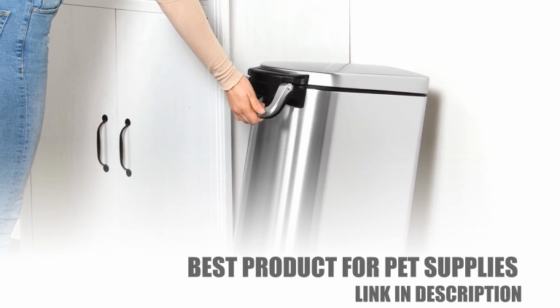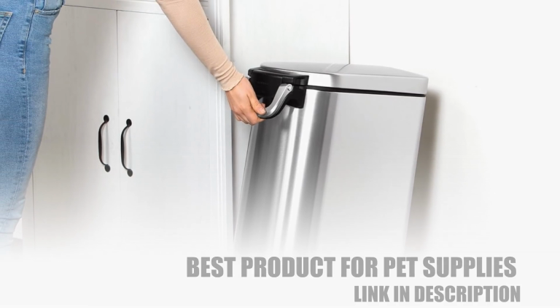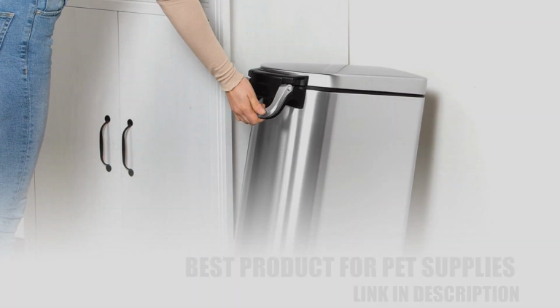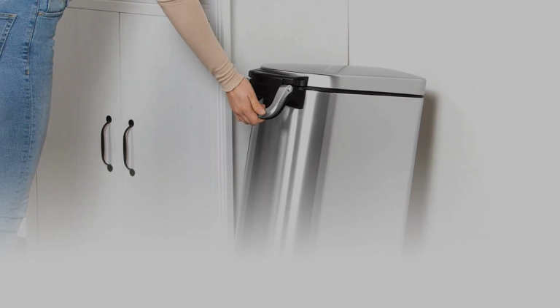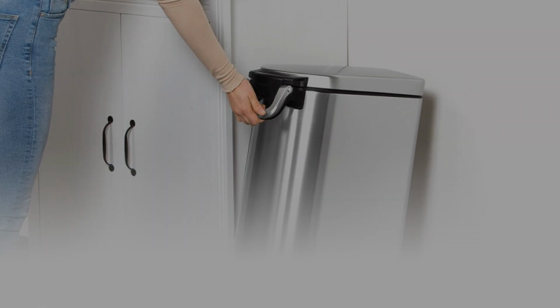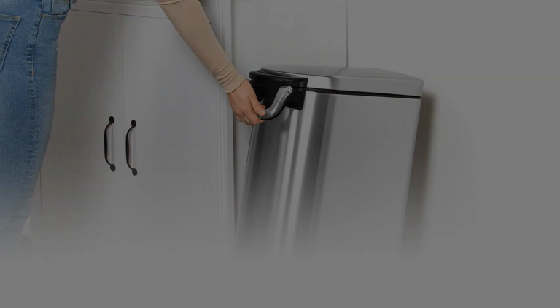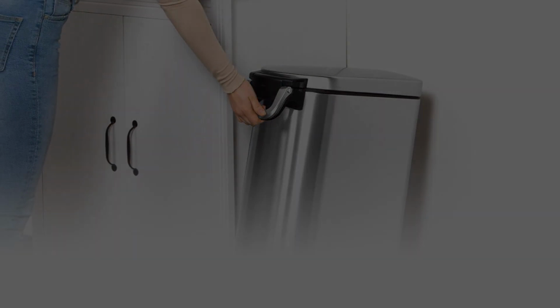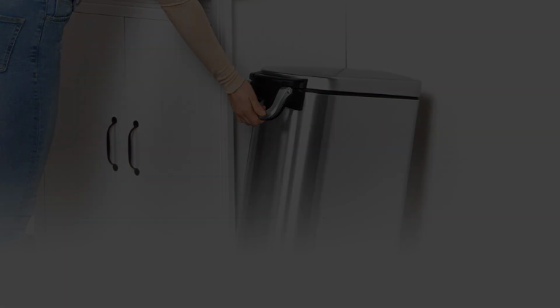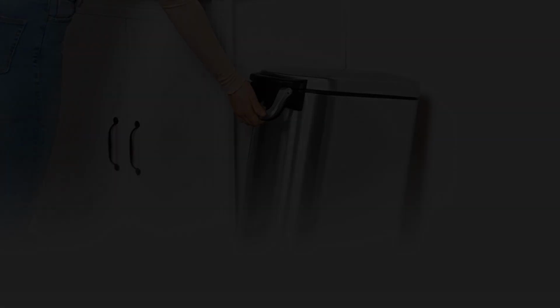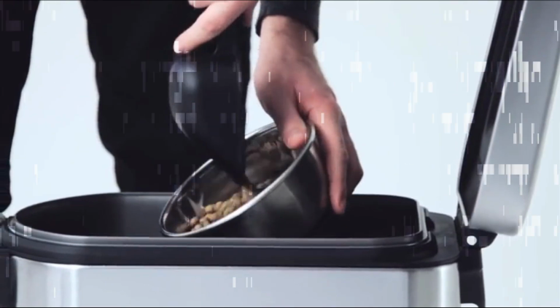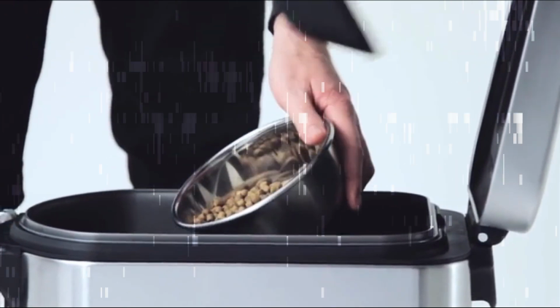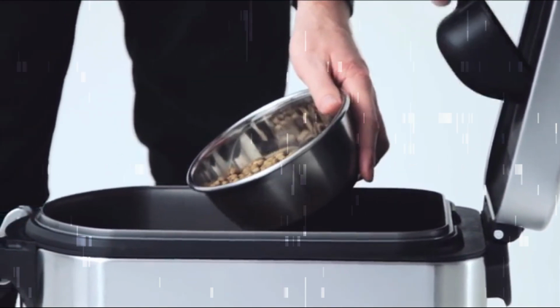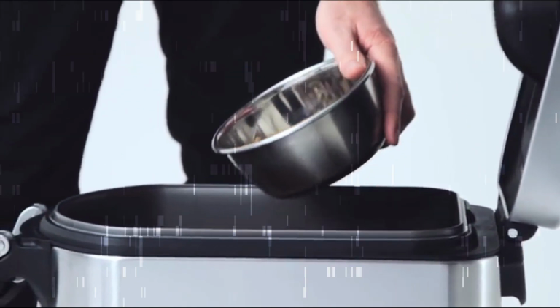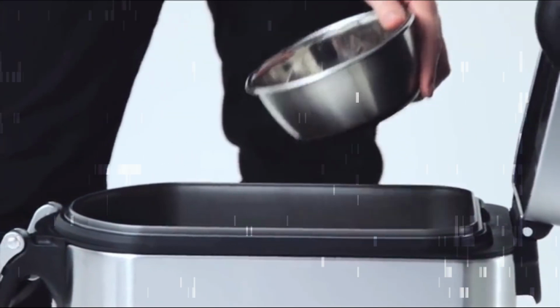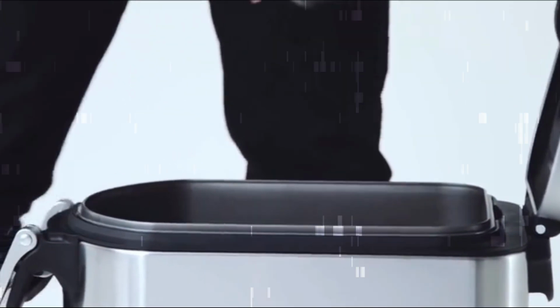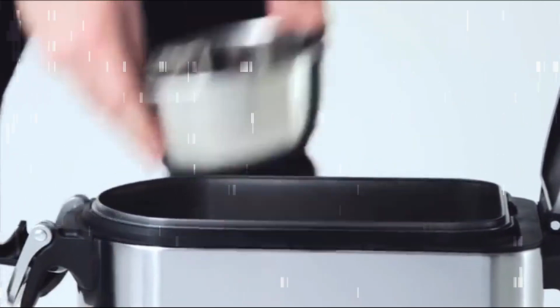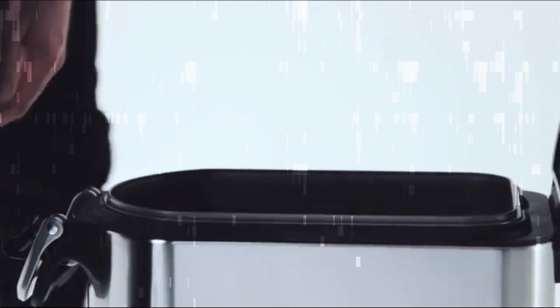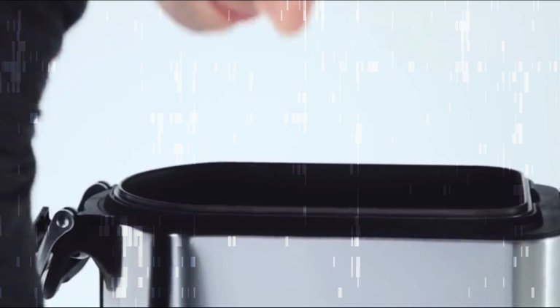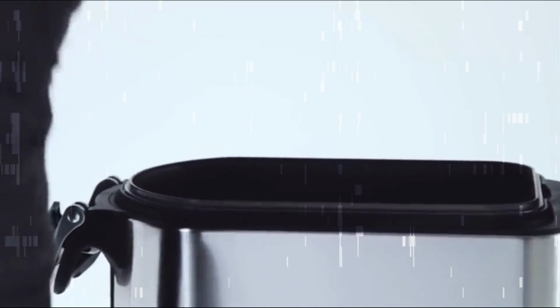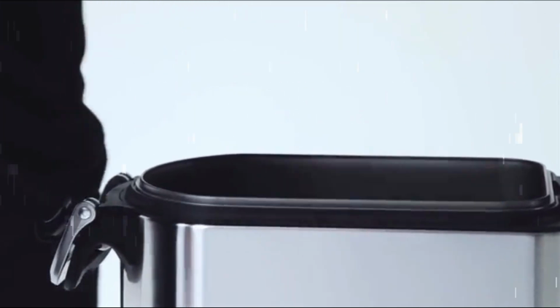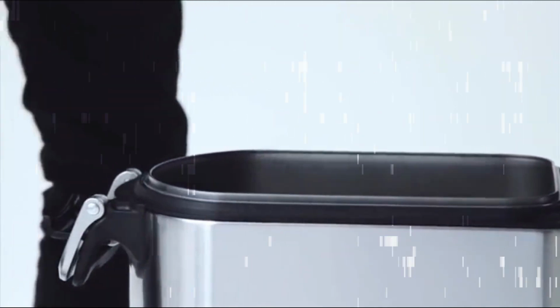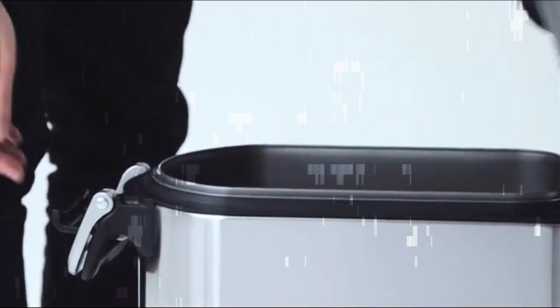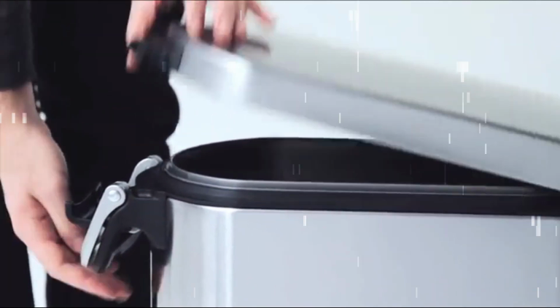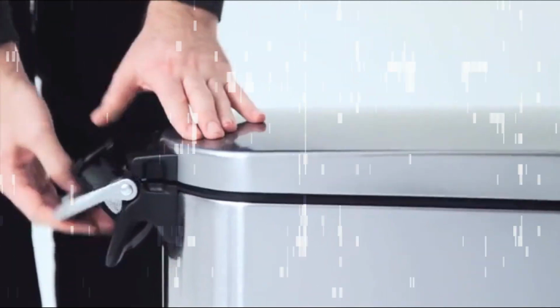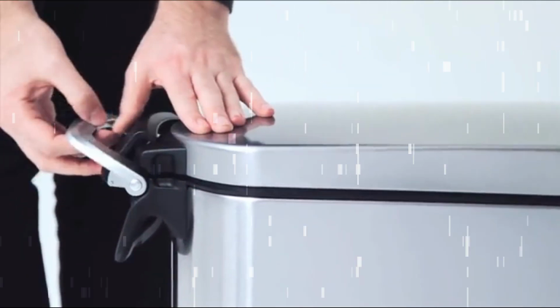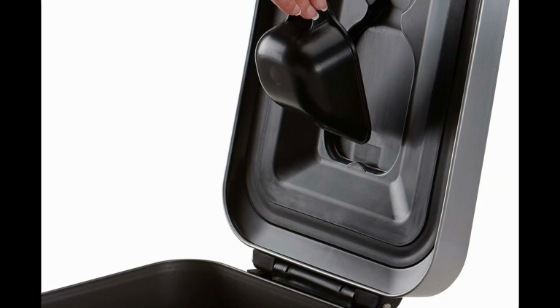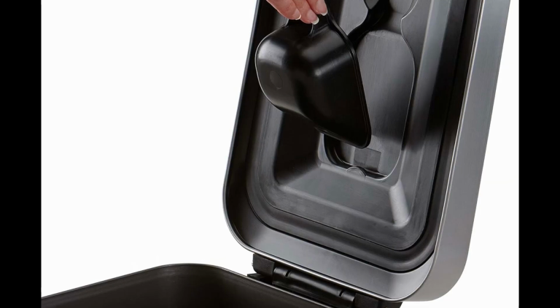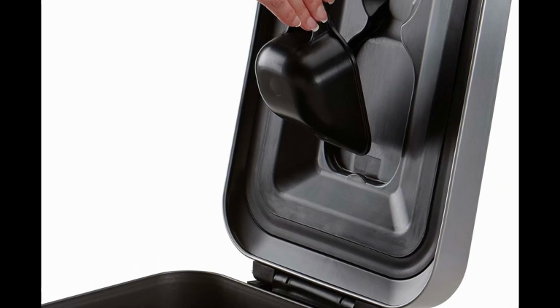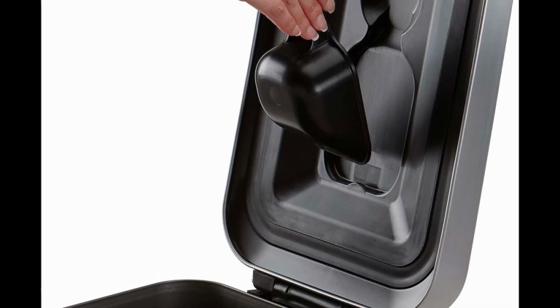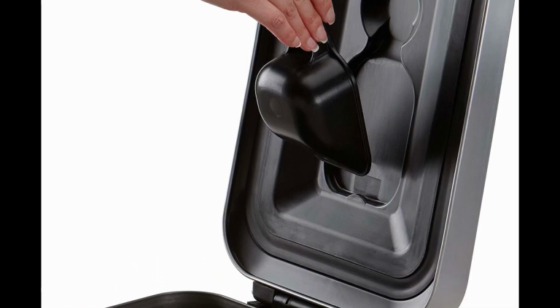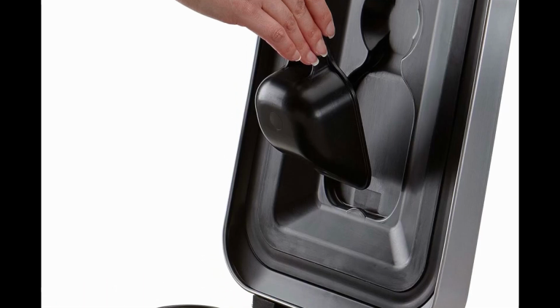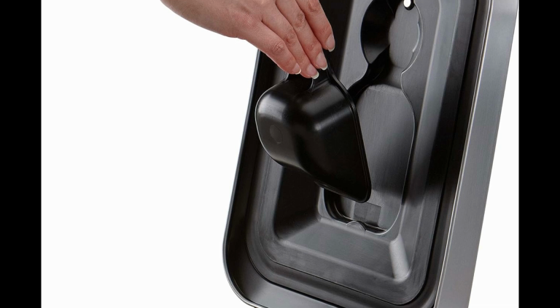When you clamp the lid shut, a silicone gasket ensures an airtight seal so dog and pet food stays fresh. The lid-mounted measuring scoop magnetically attaches under the lid, so there's no fumbling around at feeding time.